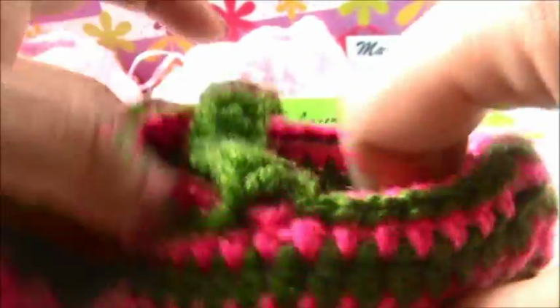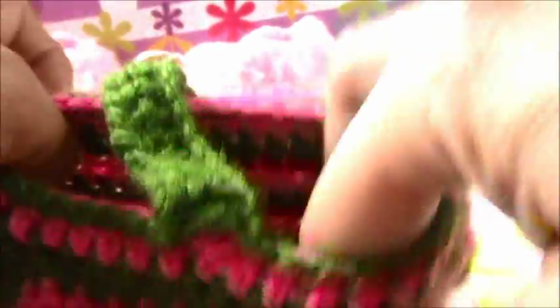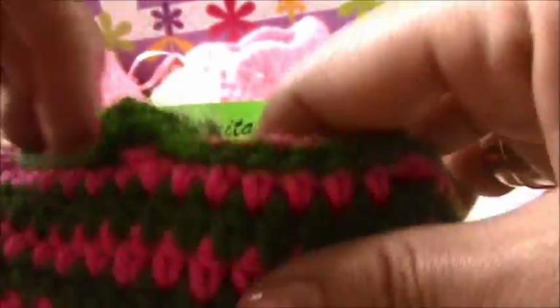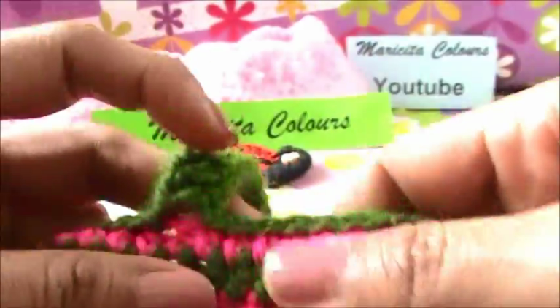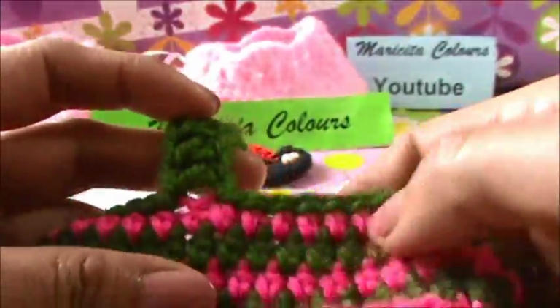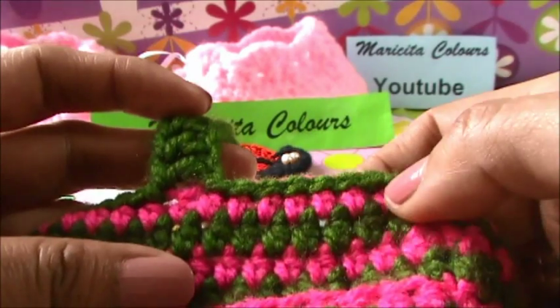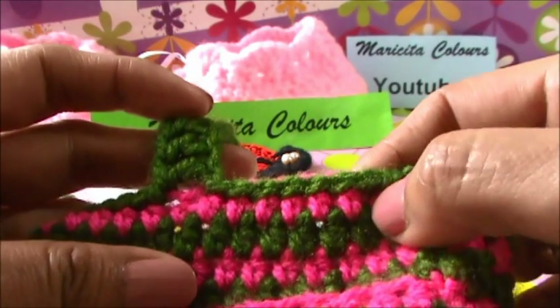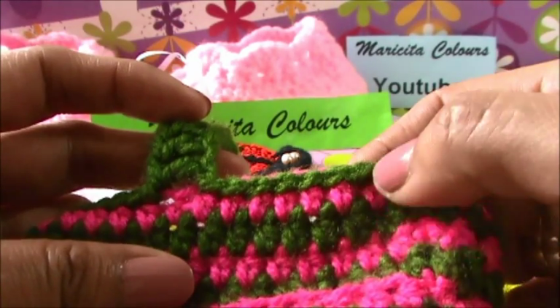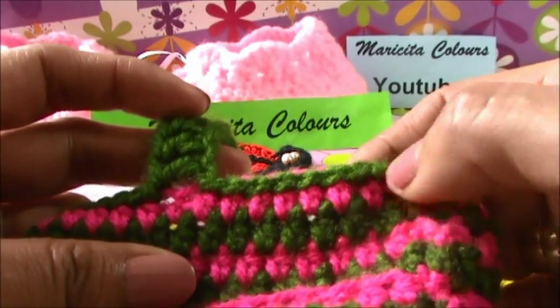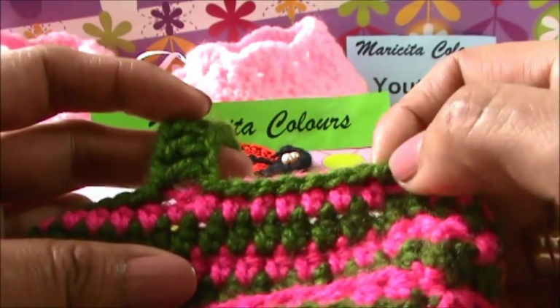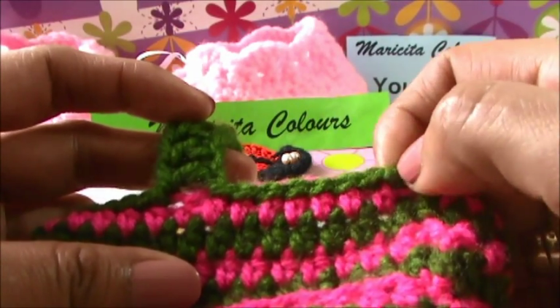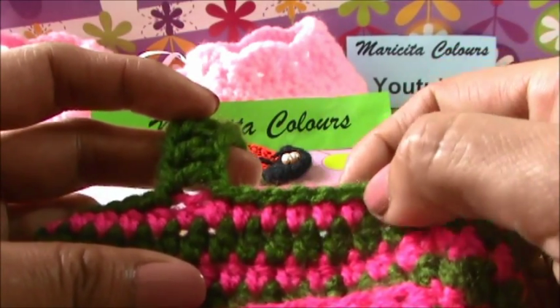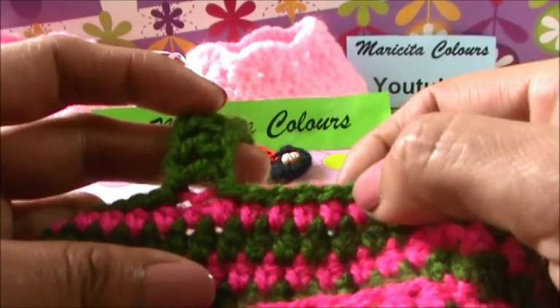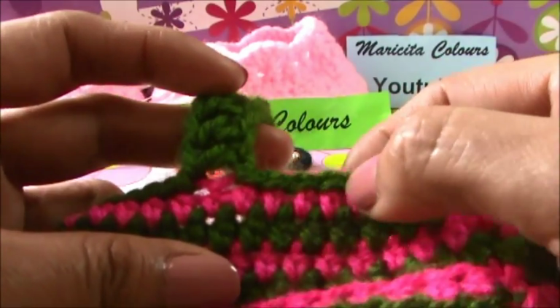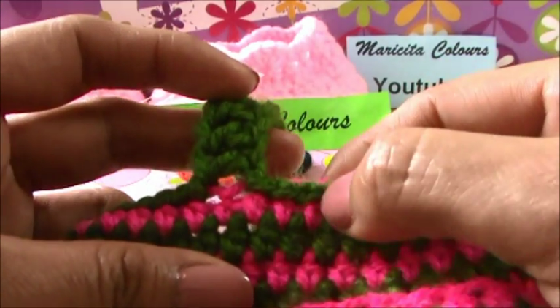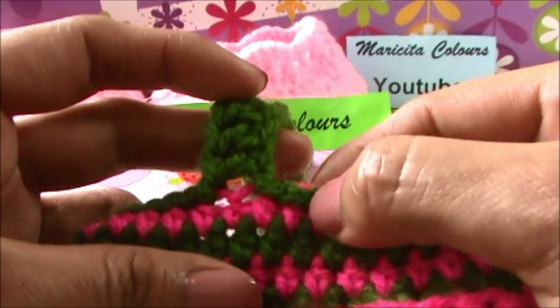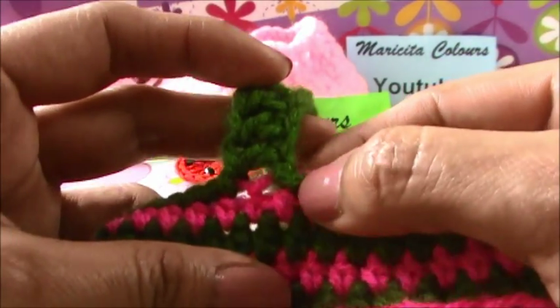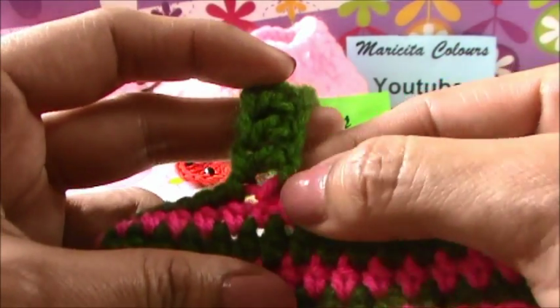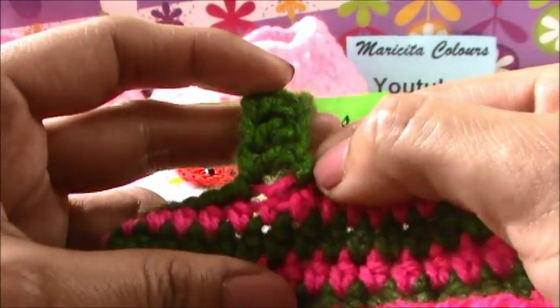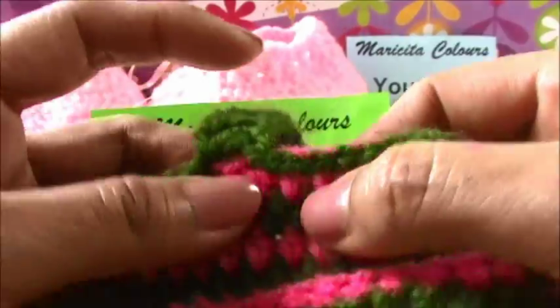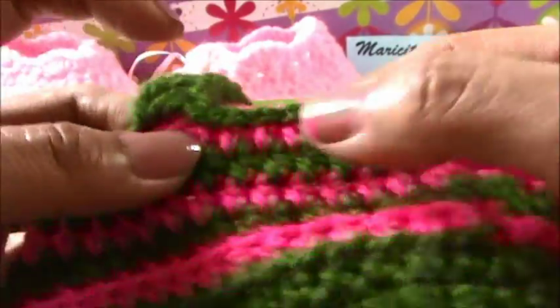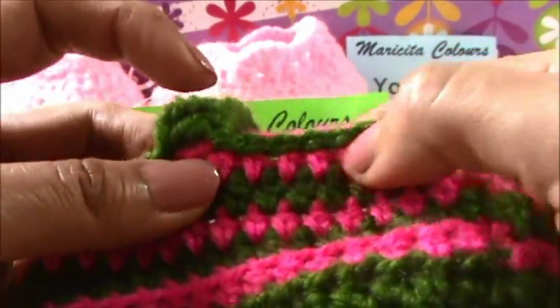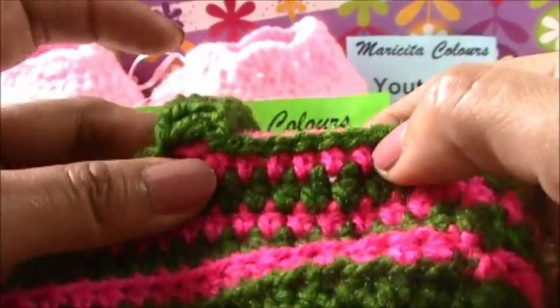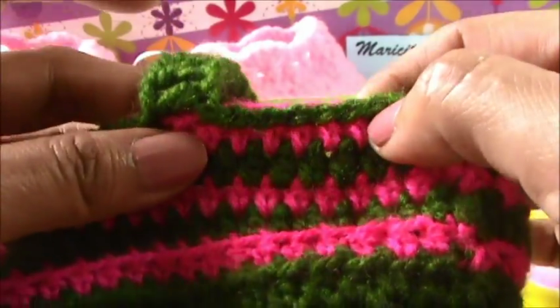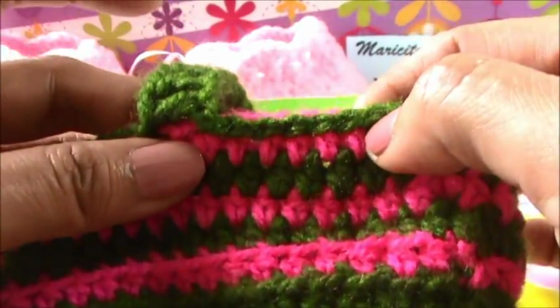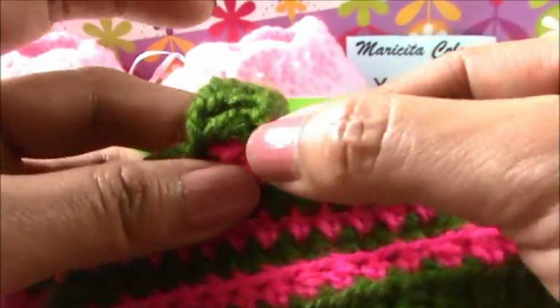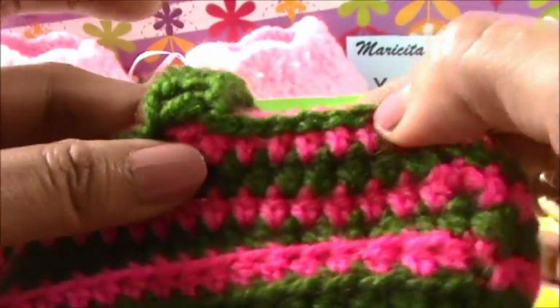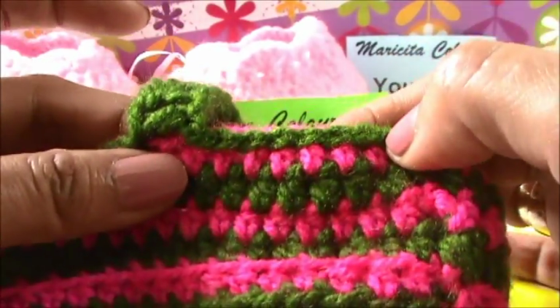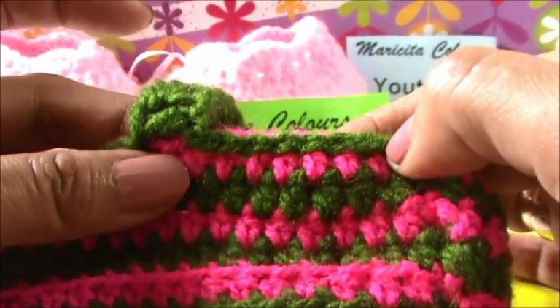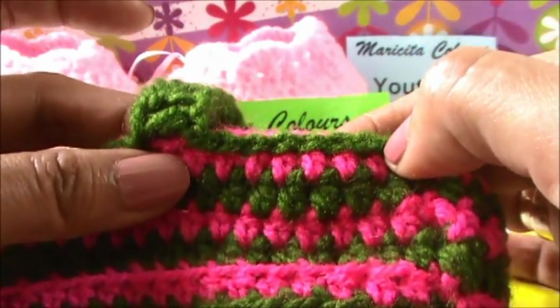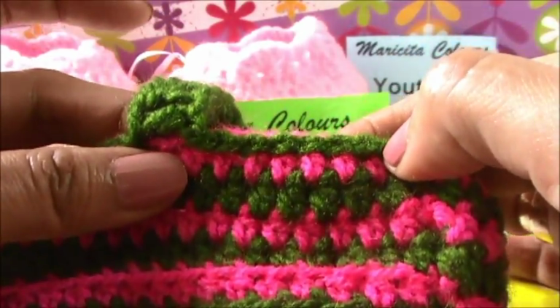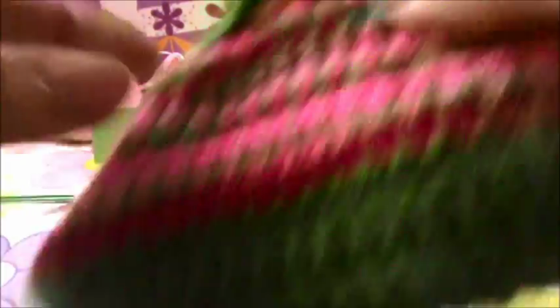So here, for make this, I make one, two, three, four, five, six, seven, eight - ocho - eight slip stitches.